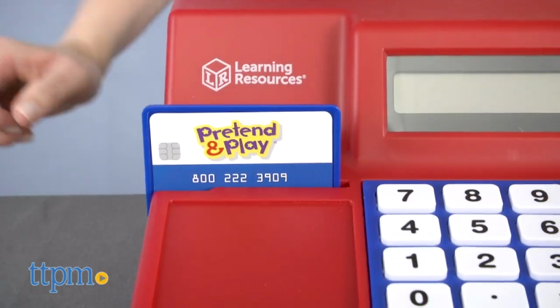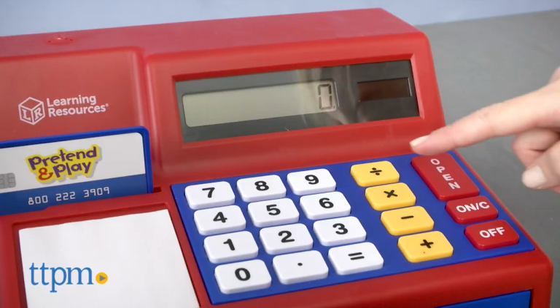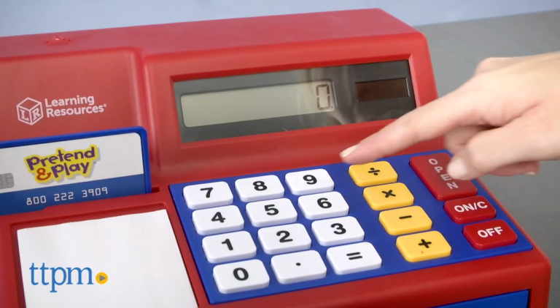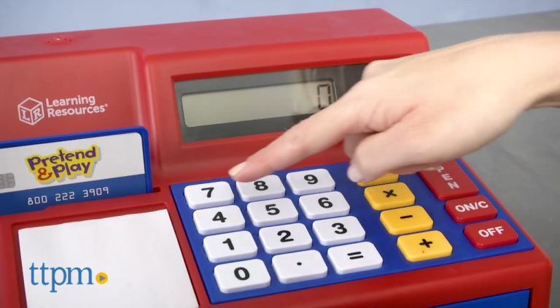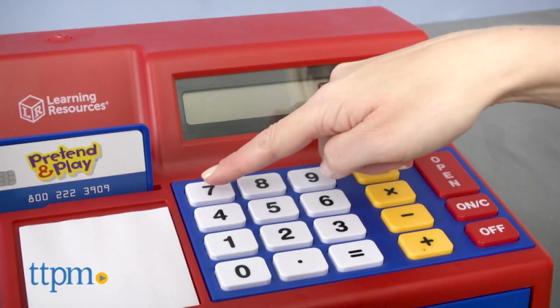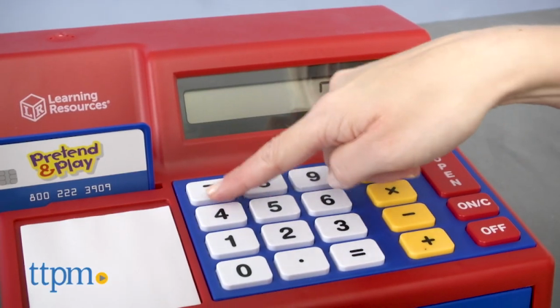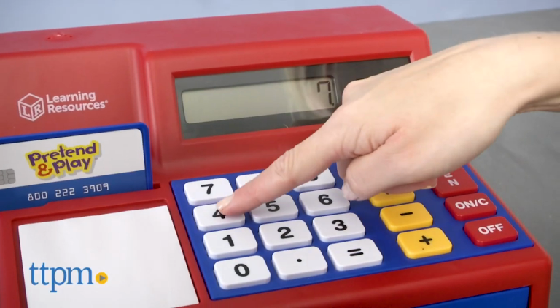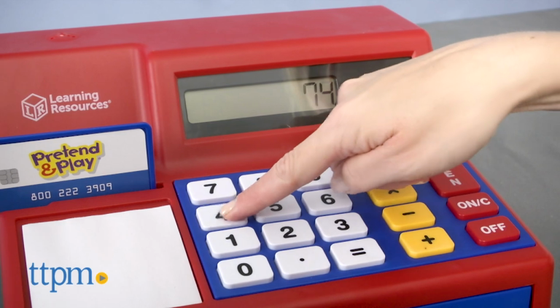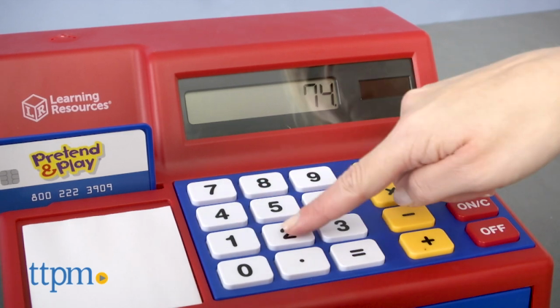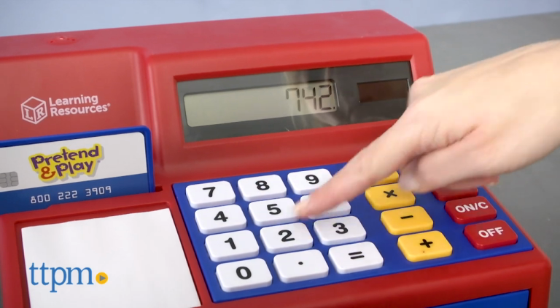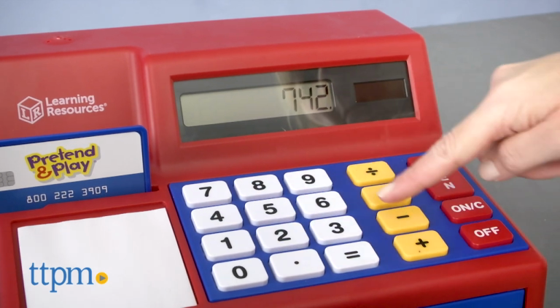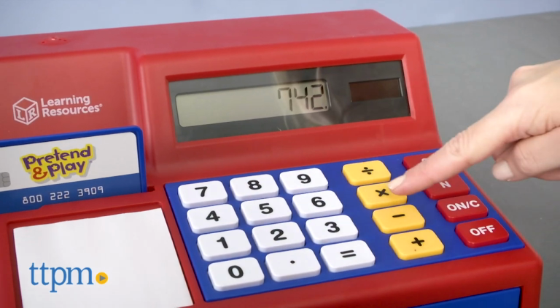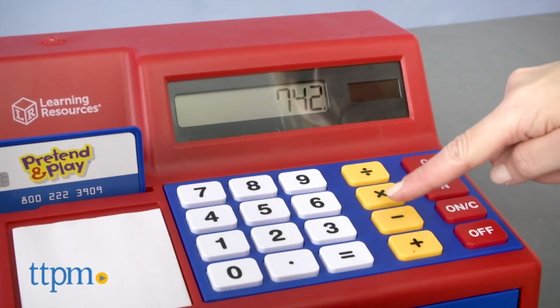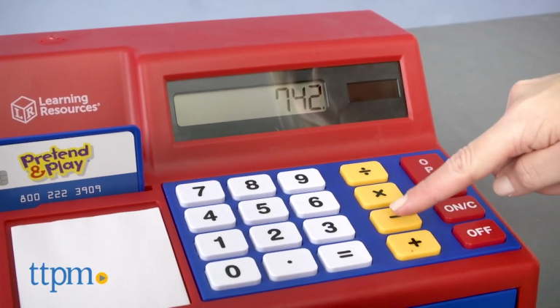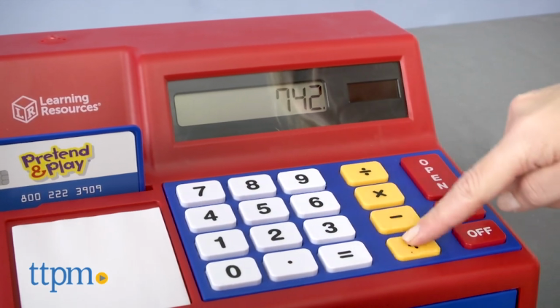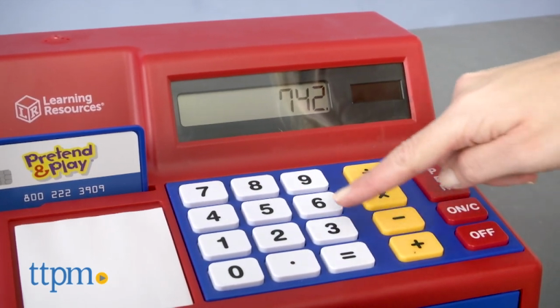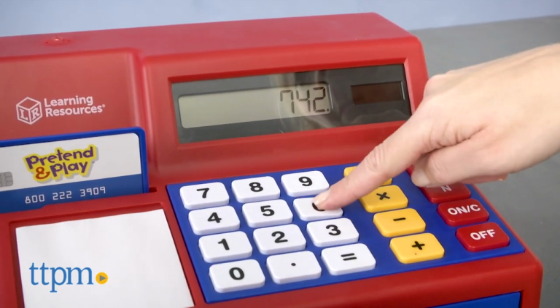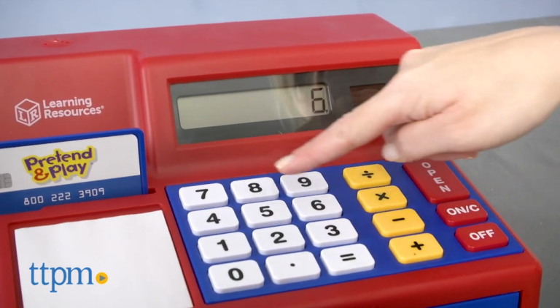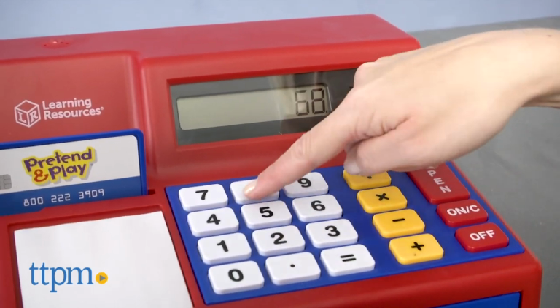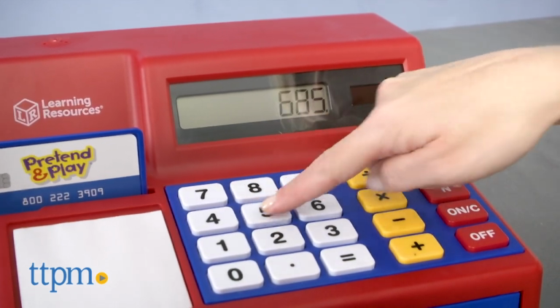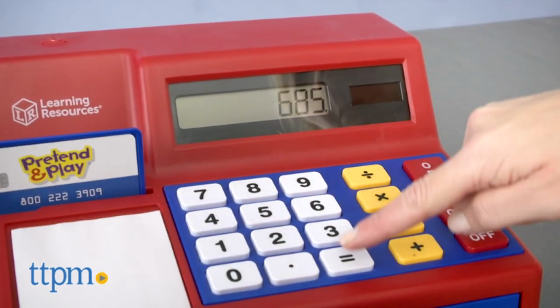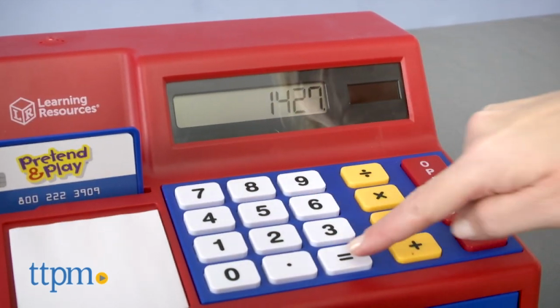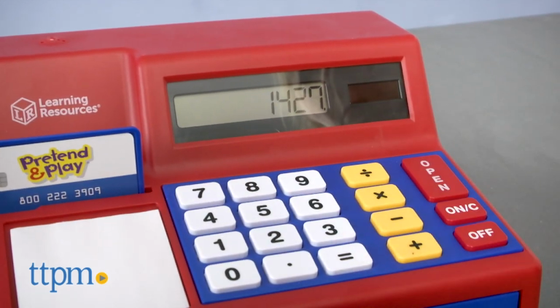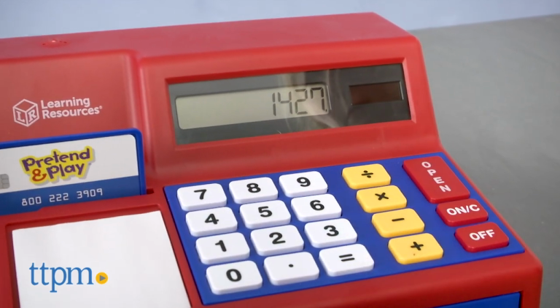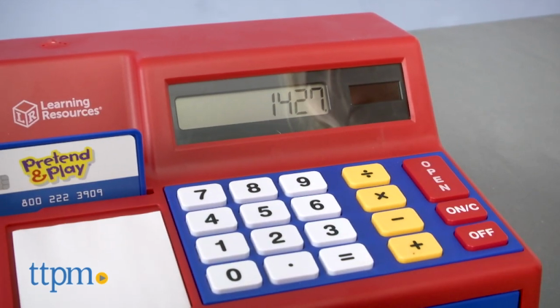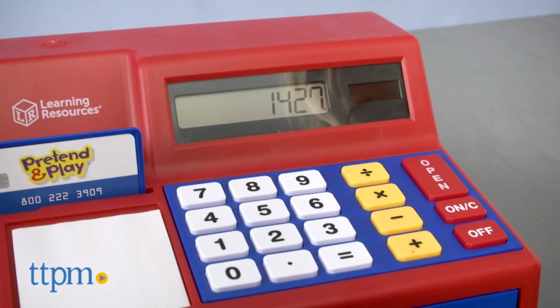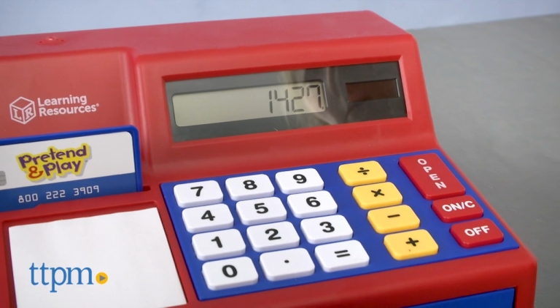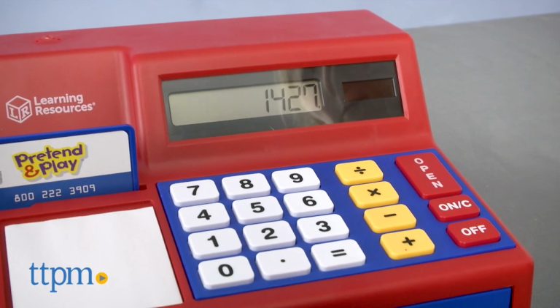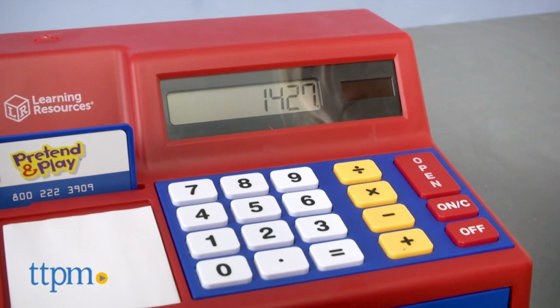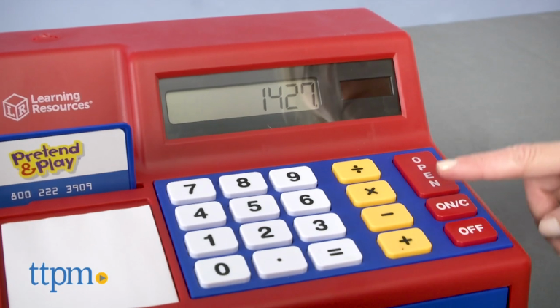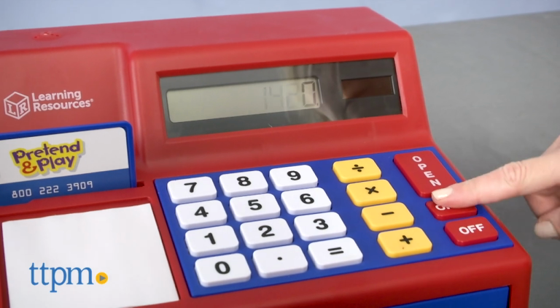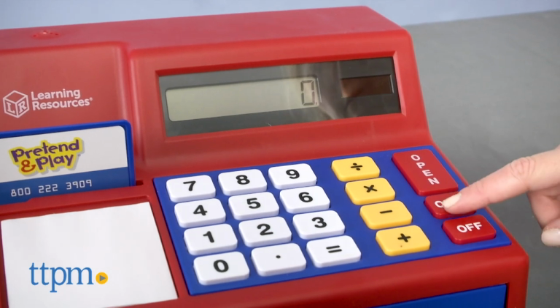Kids simply press the extra-large calculator buttons to add, subtract, multiply, and divide numbers. The LCD display will show numbers up to 8 digits.